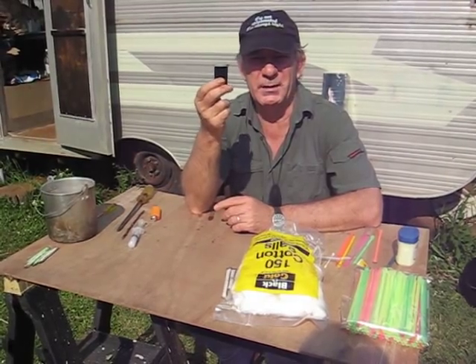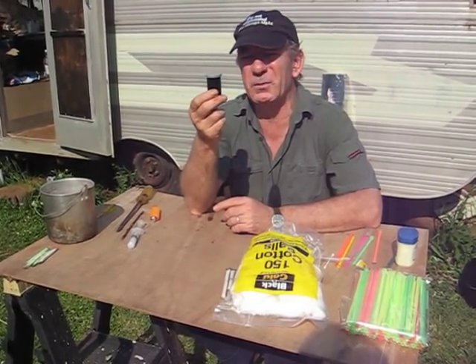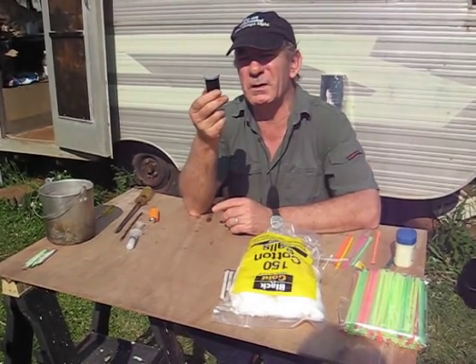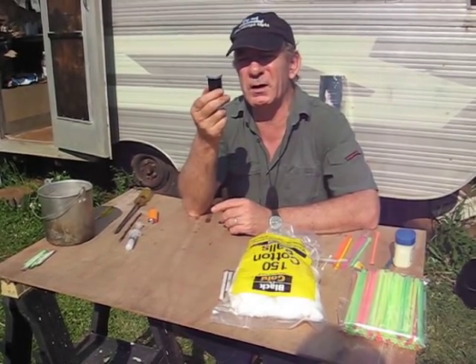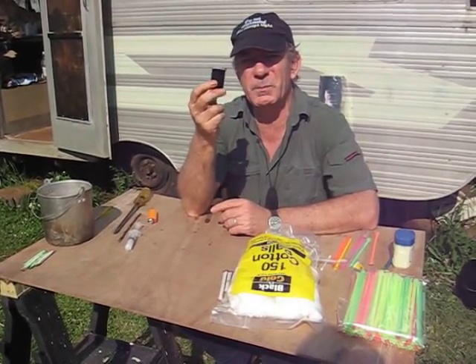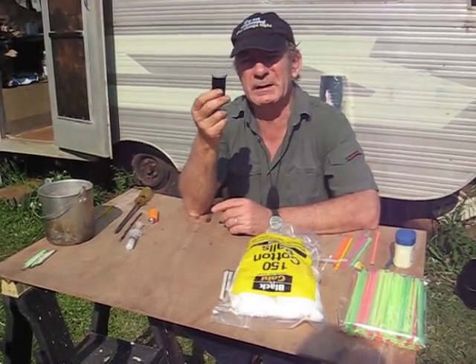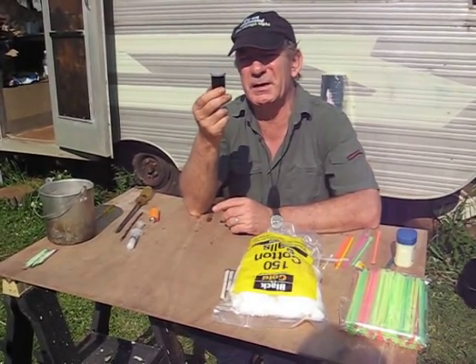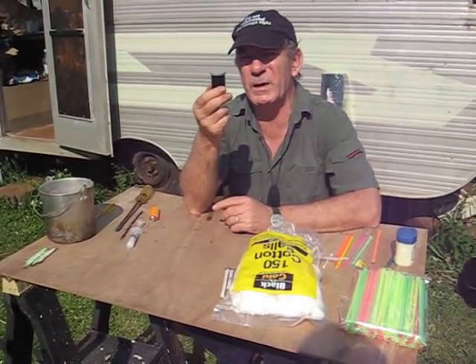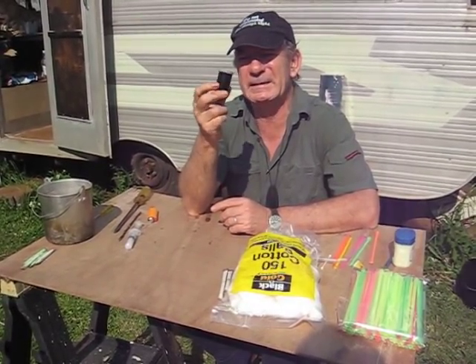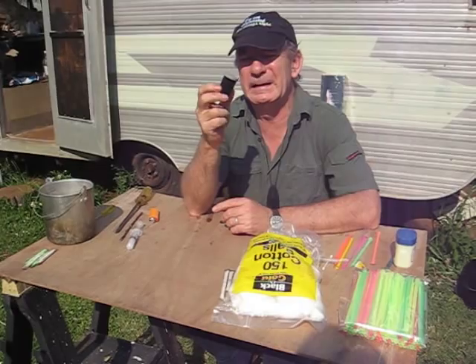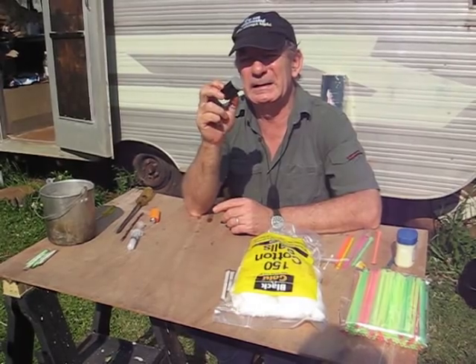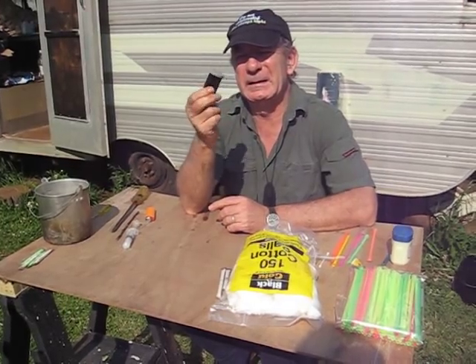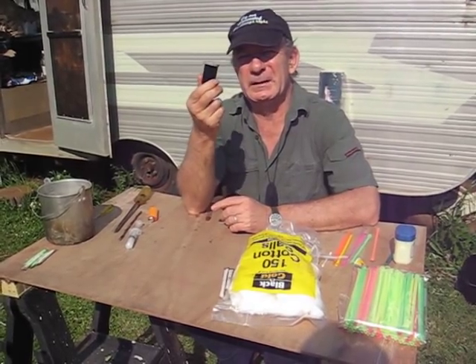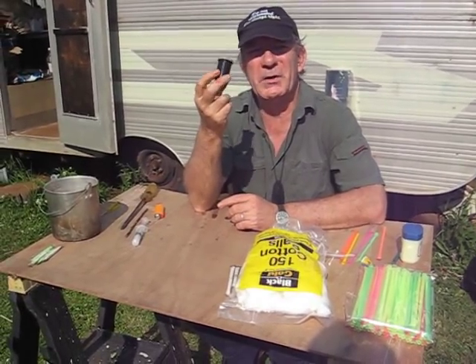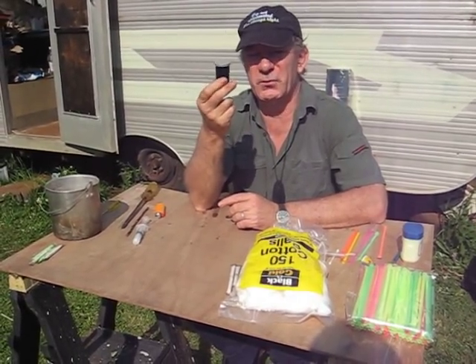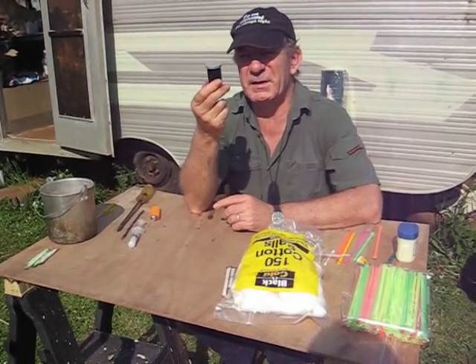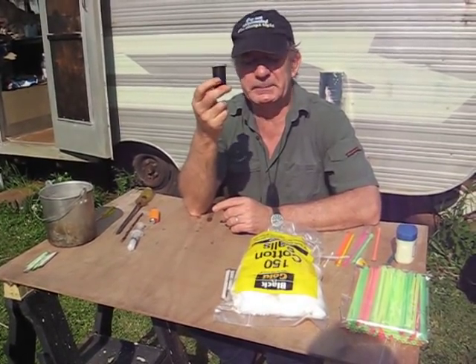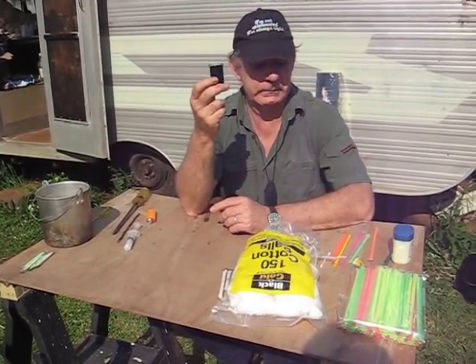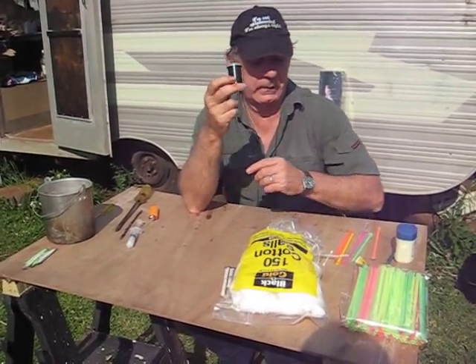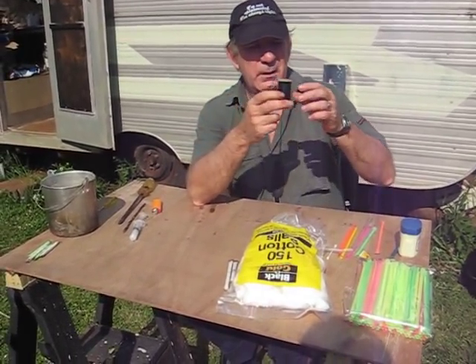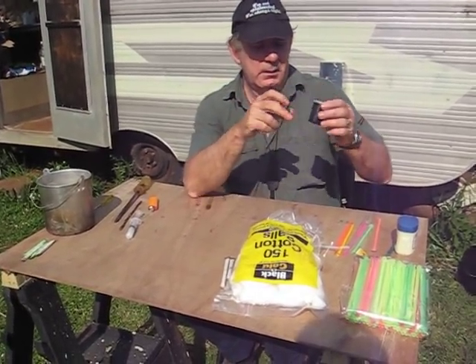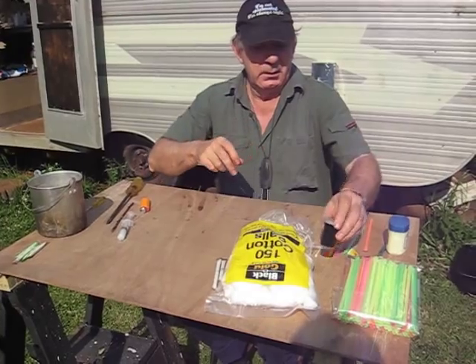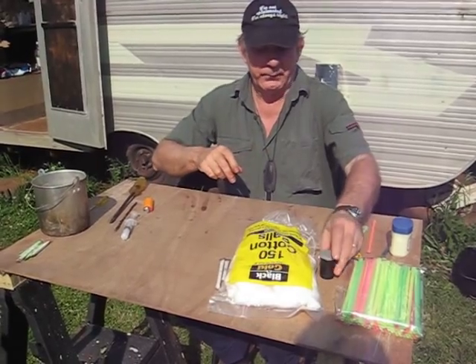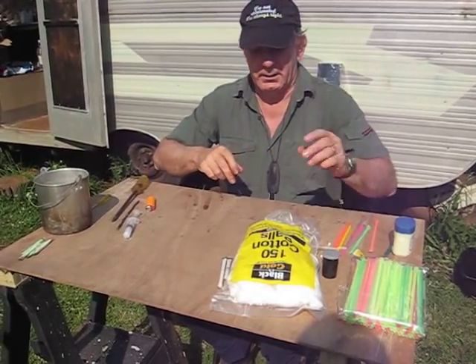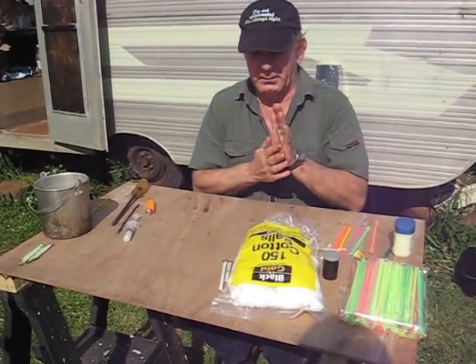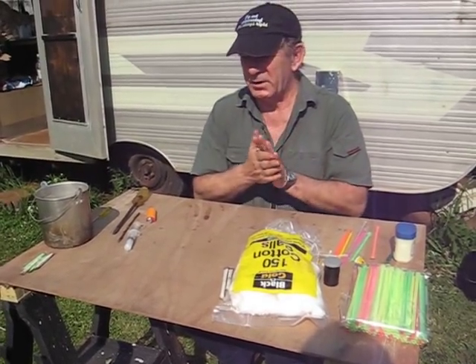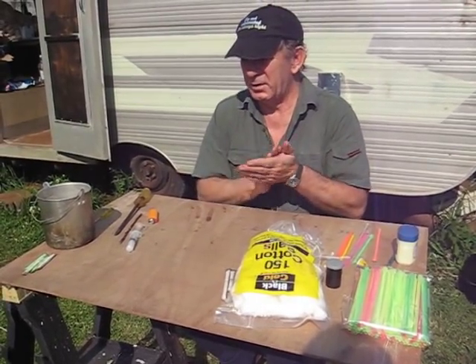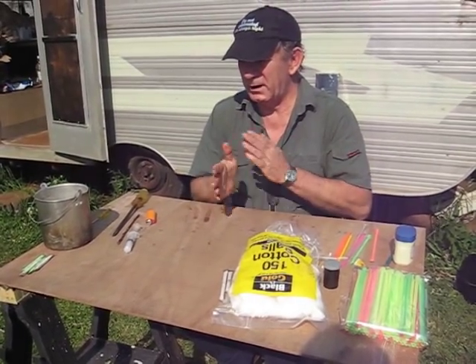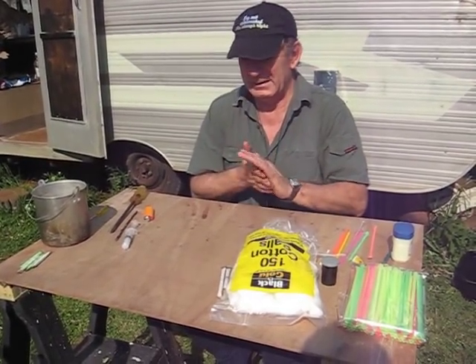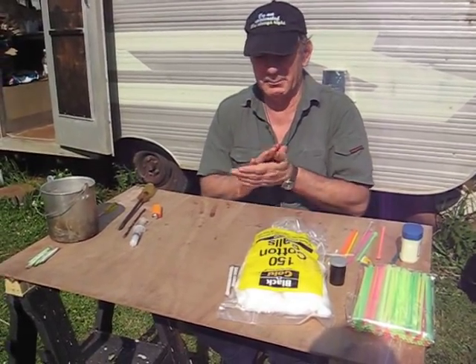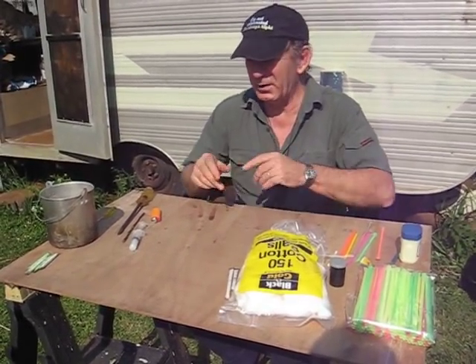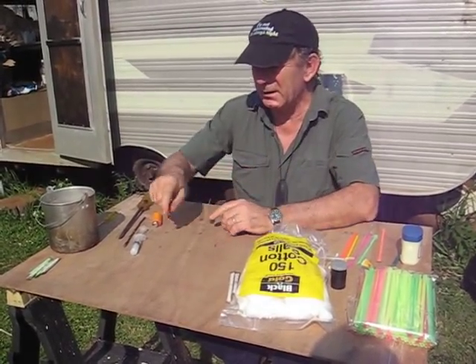As you know, cotton ball is highly absorbent; once it gets wet it's almost impossible to start. So after watching that YouTube video, I made a few the other day.